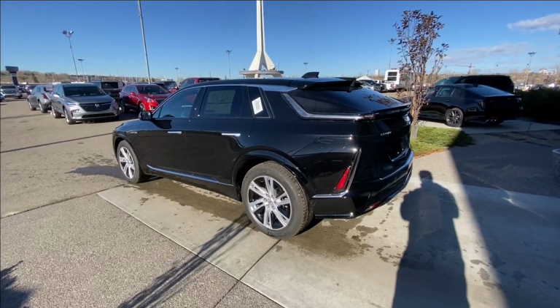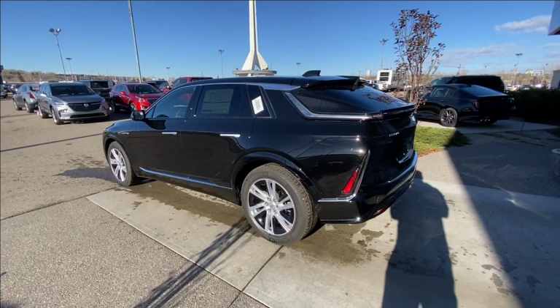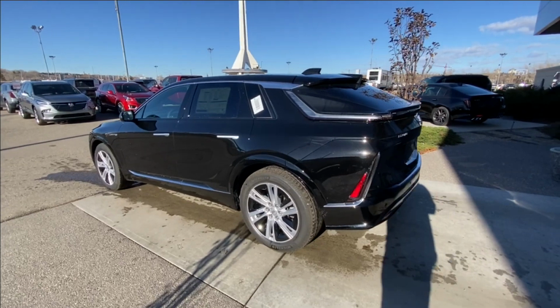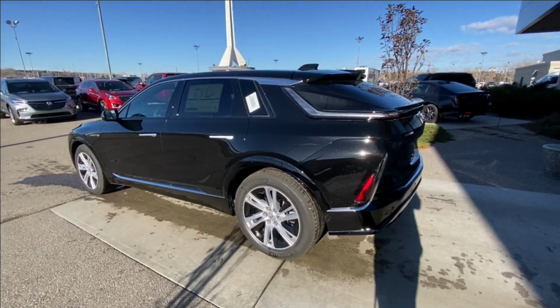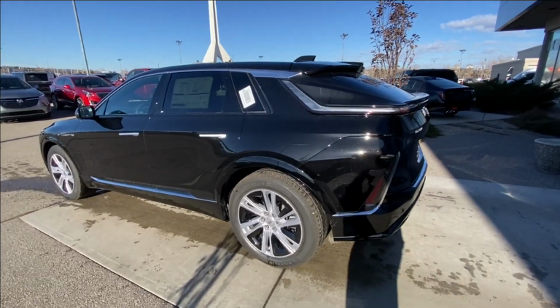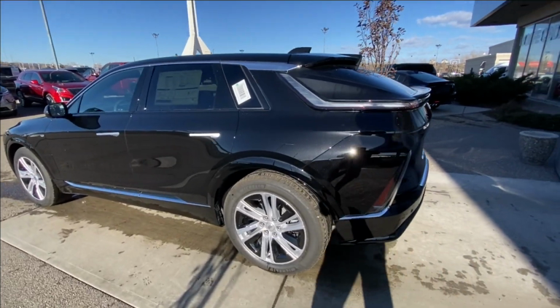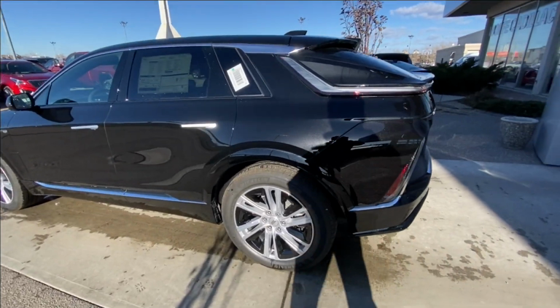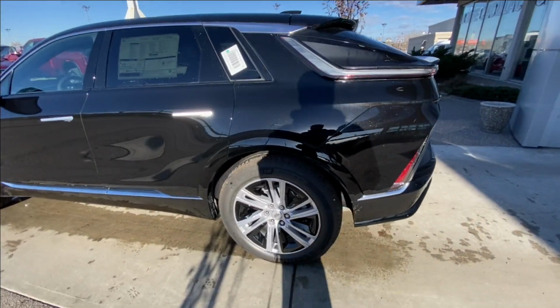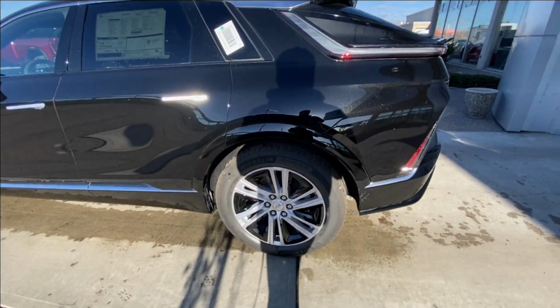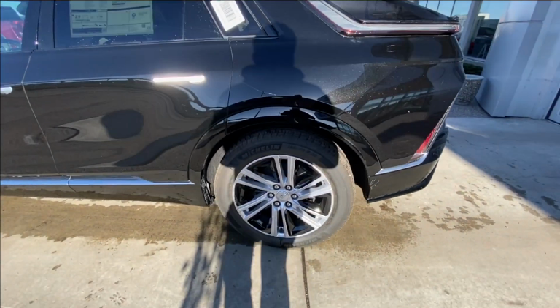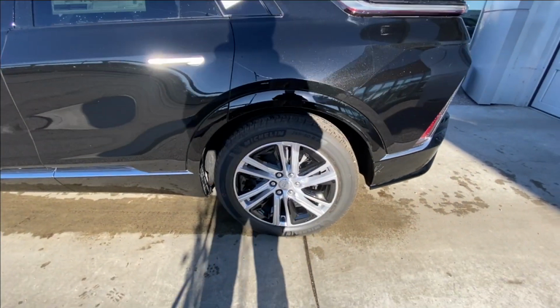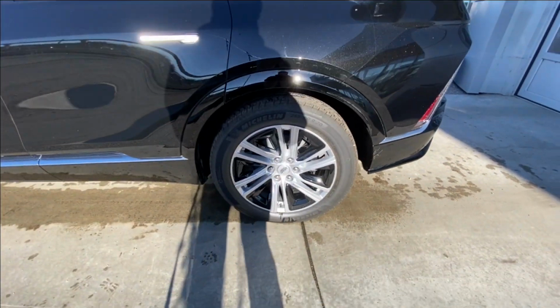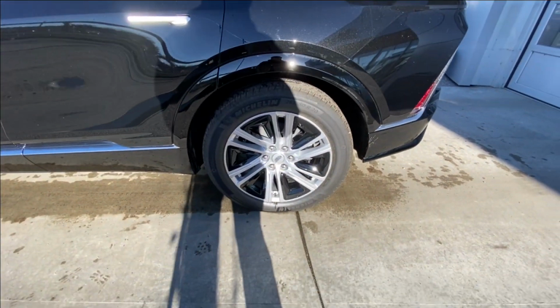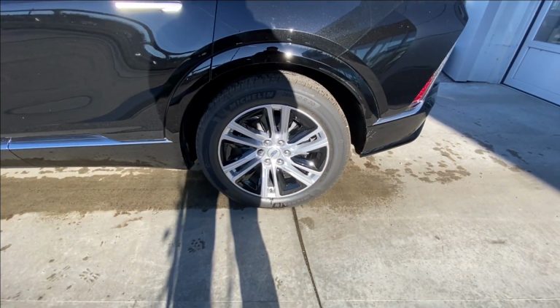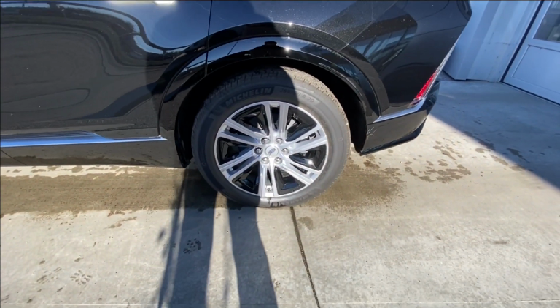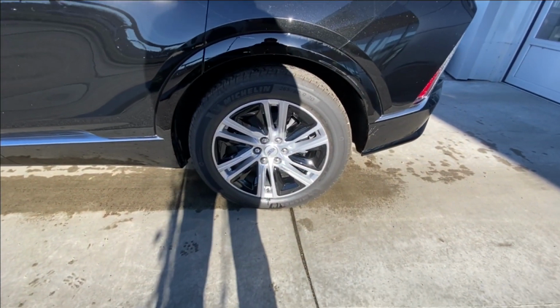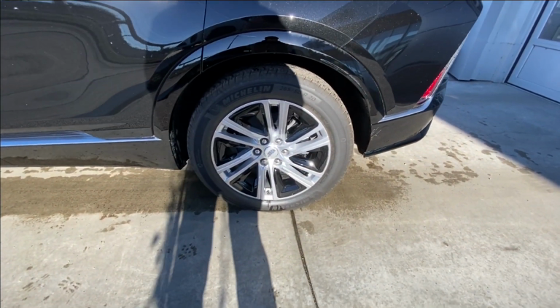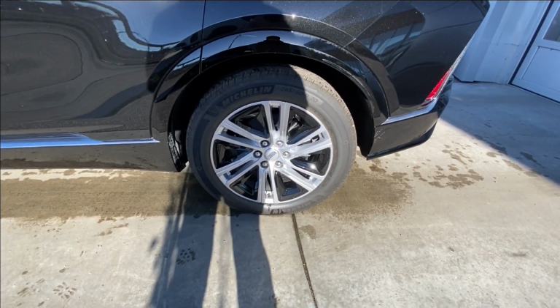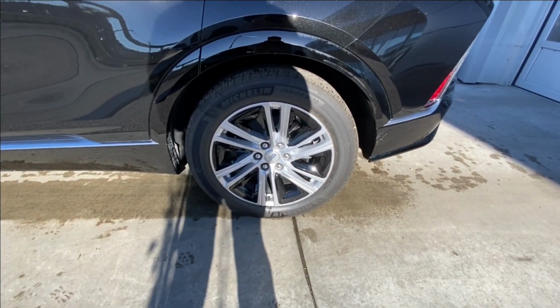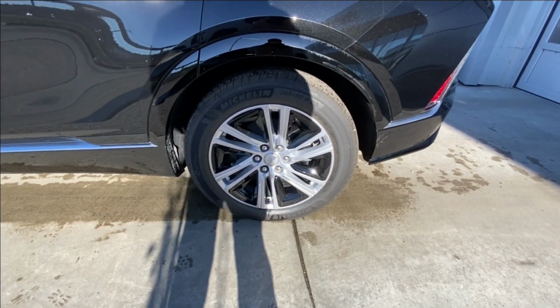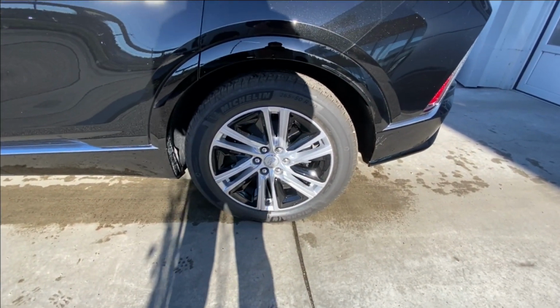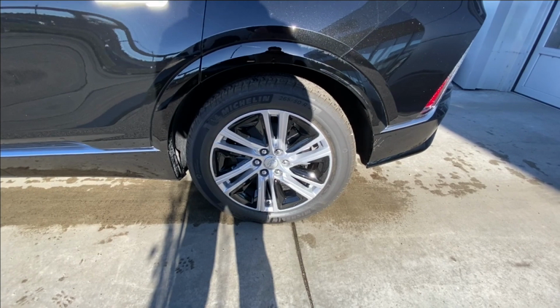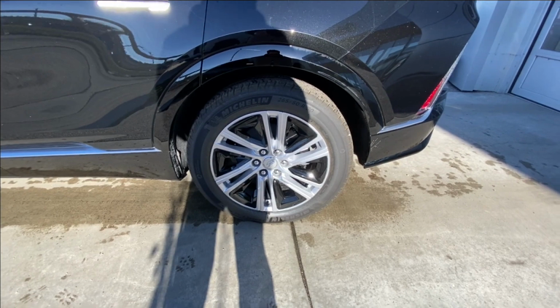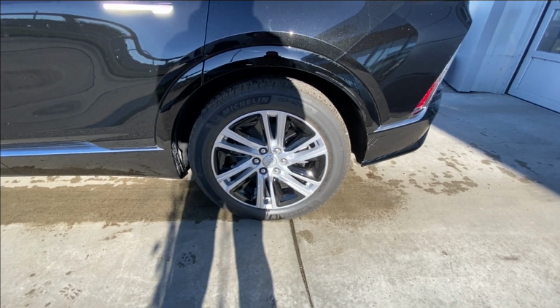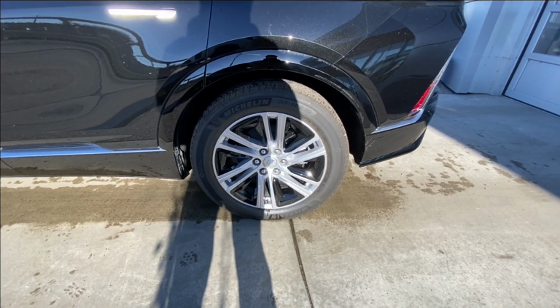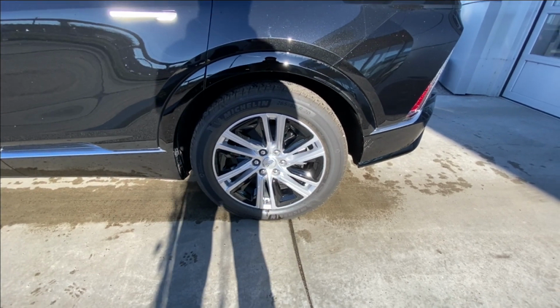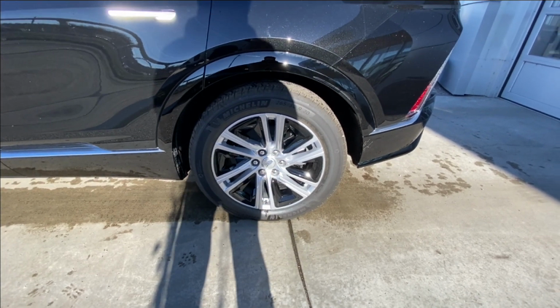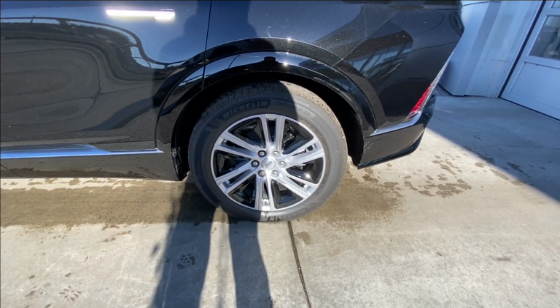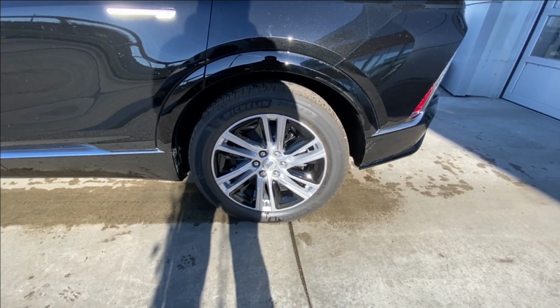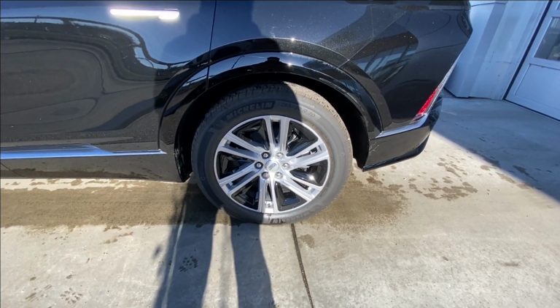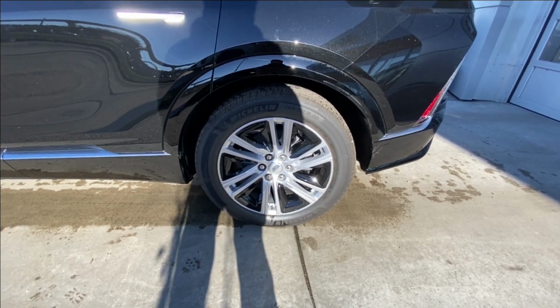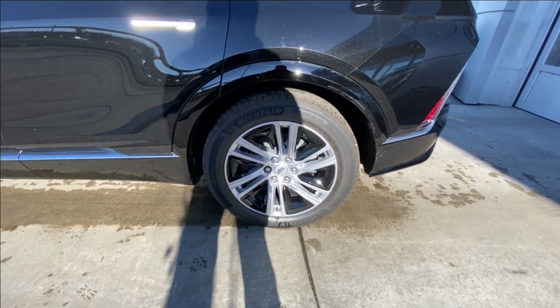Taking a look at the exterior of the LYRIQ, starting off with the 20-inch alloy wheels with bright silver finish and gloss black arrow inserts, paired up with Michelin Primacy all-season tires.